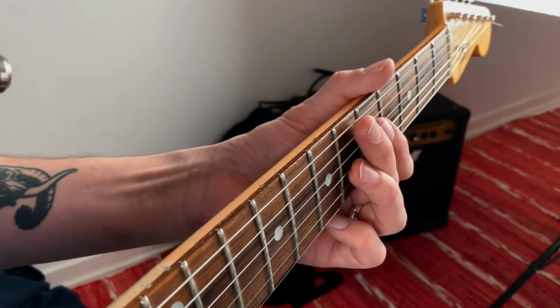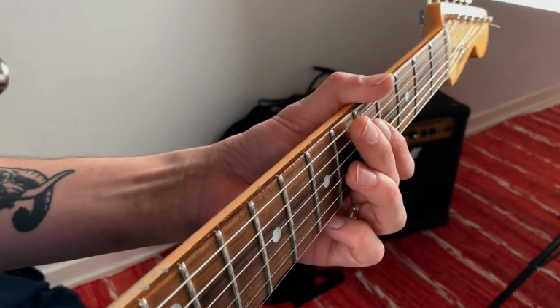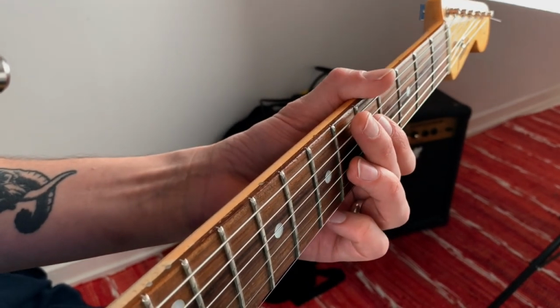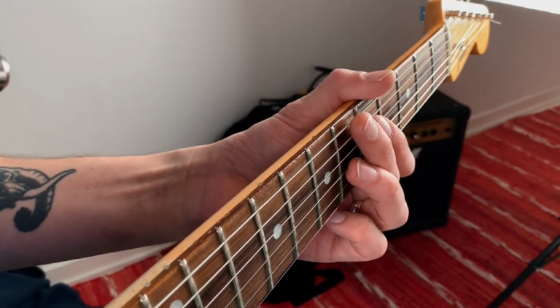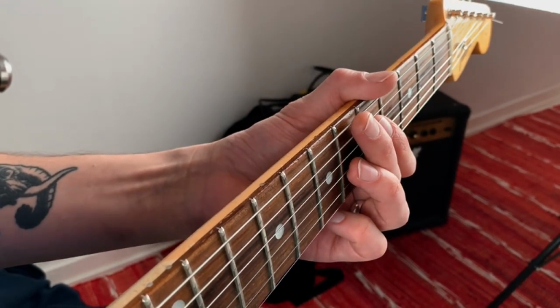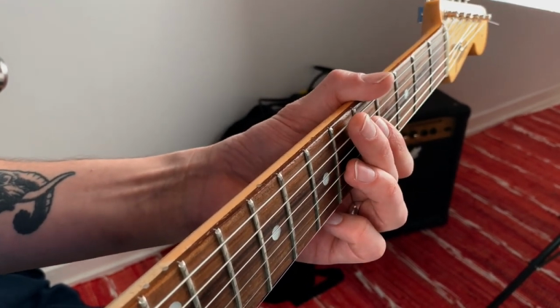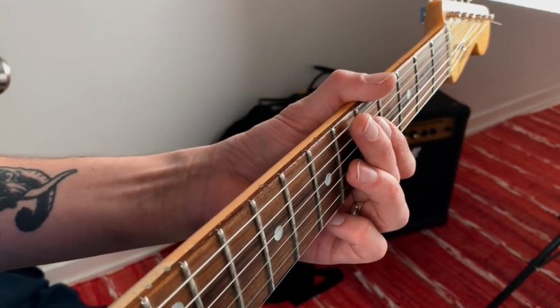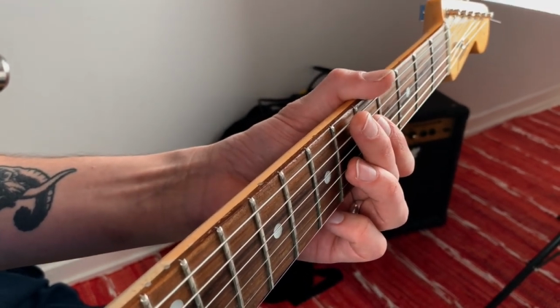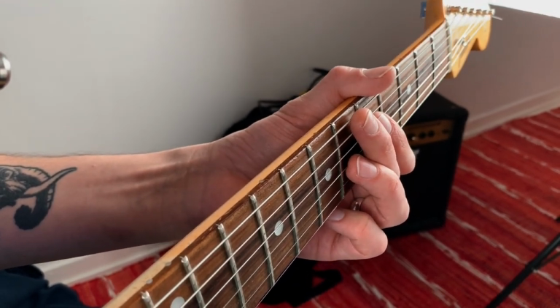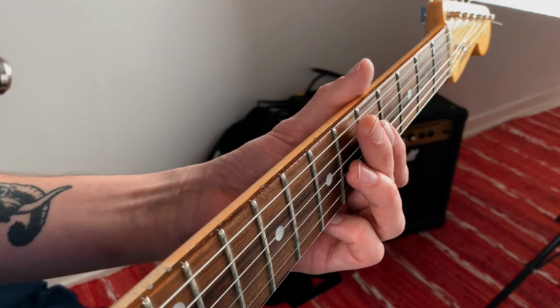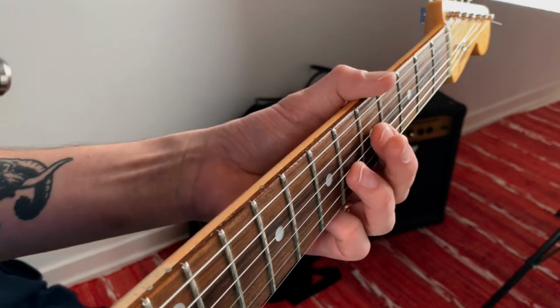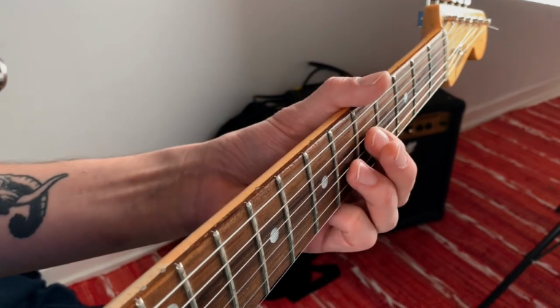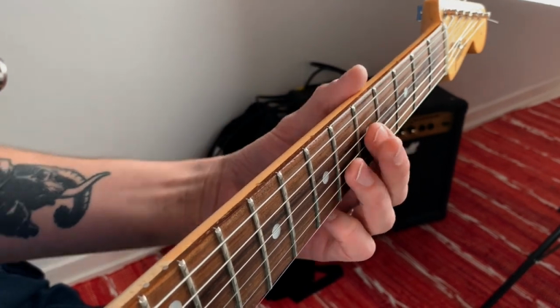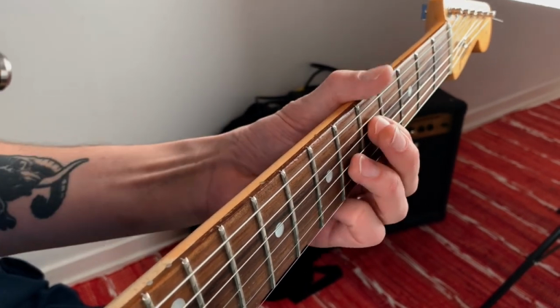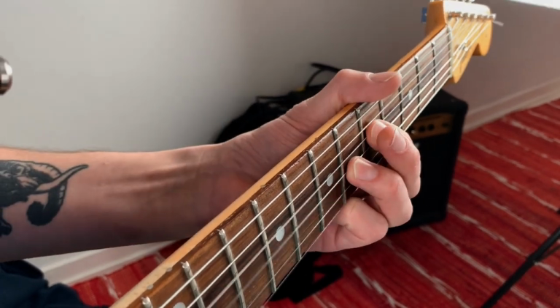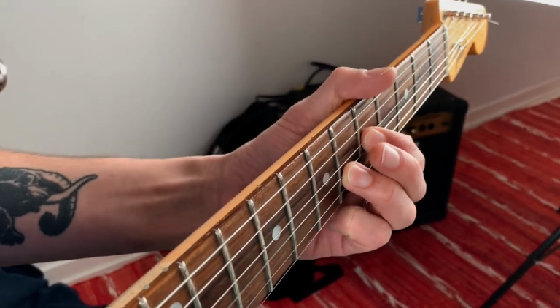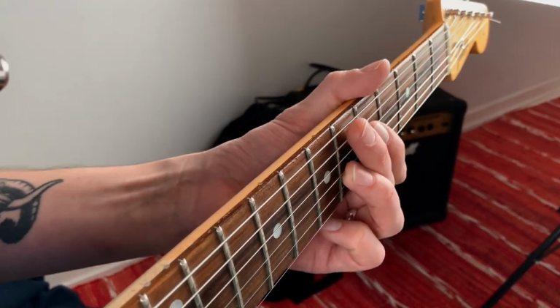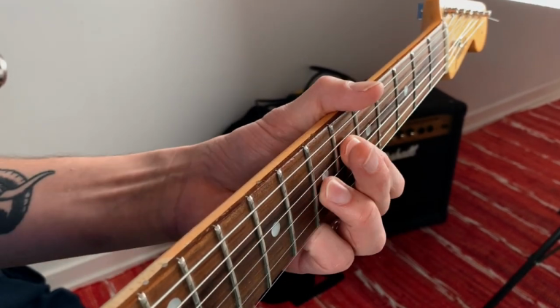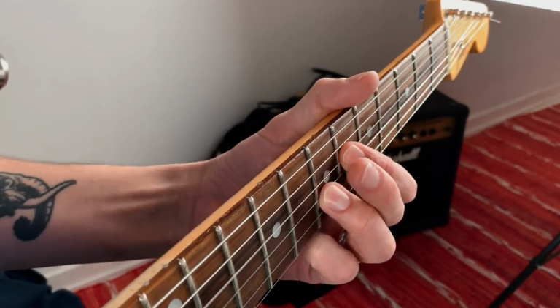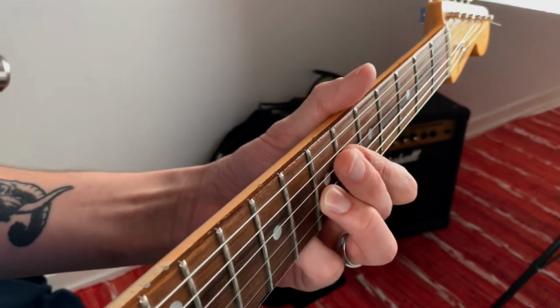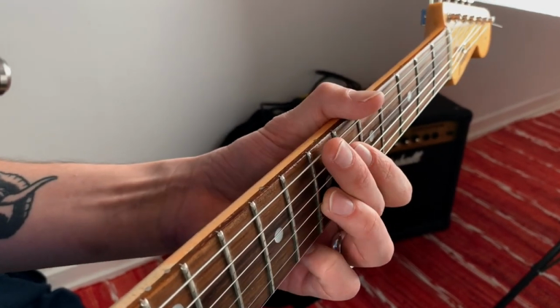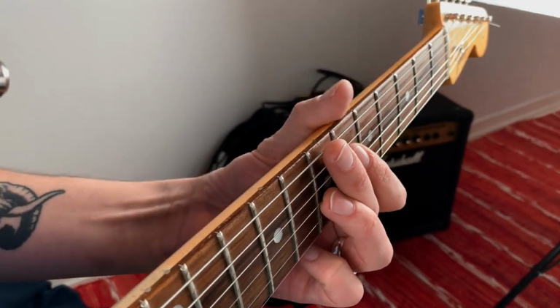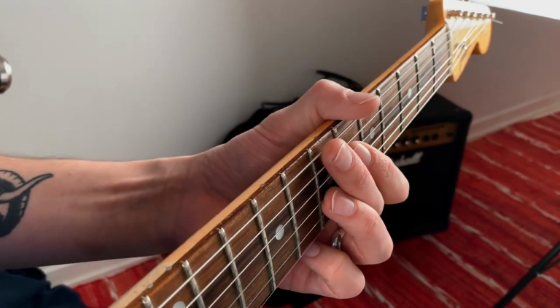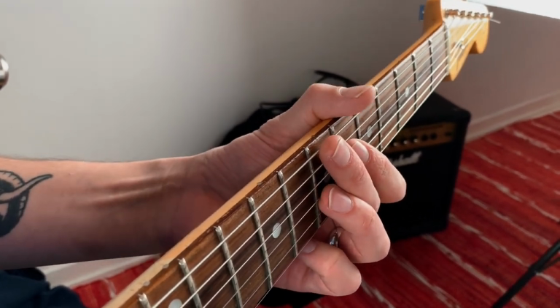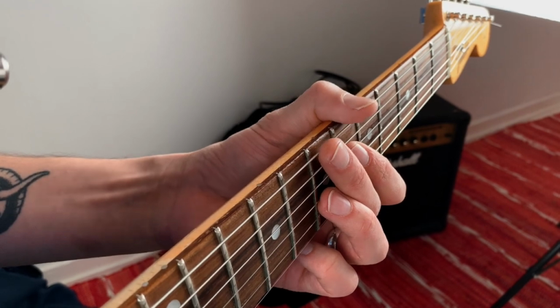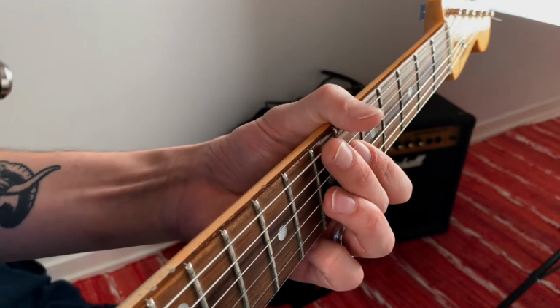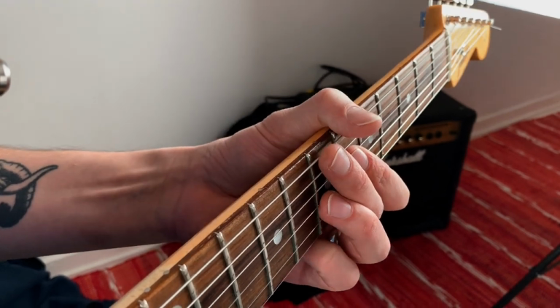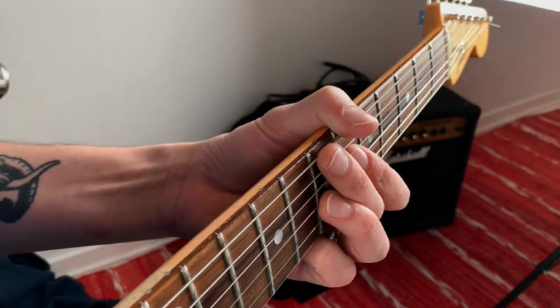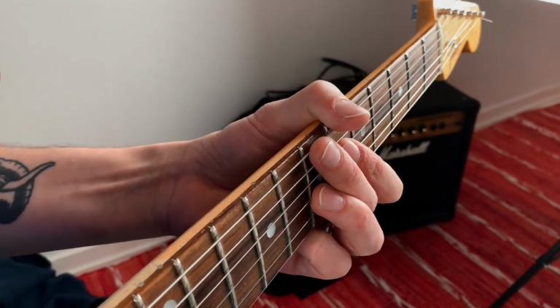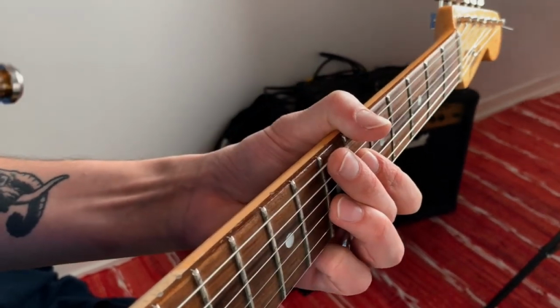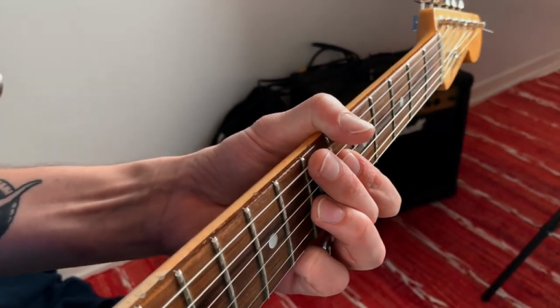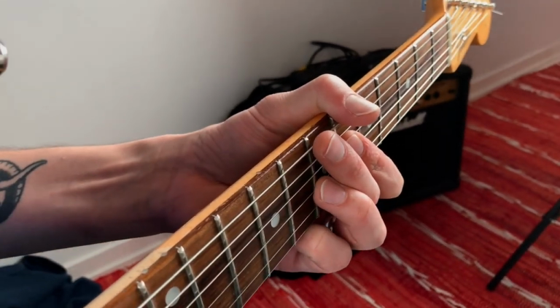And for the E7 chord, I just move up one fret from A7. So here's A7 — move up and voila, you have E7. Pretty simple and it sounds great.